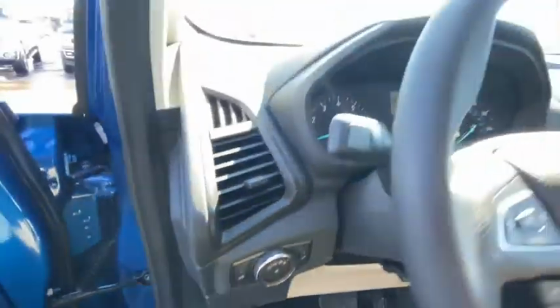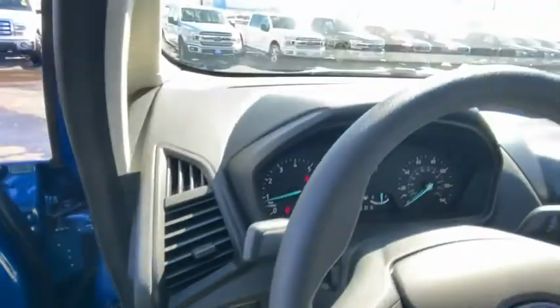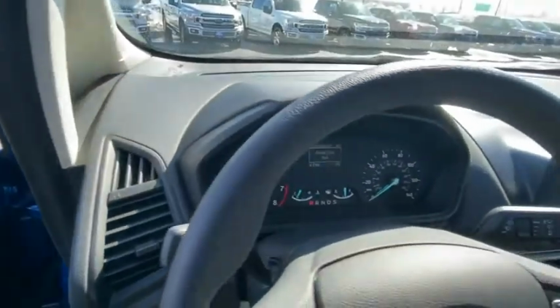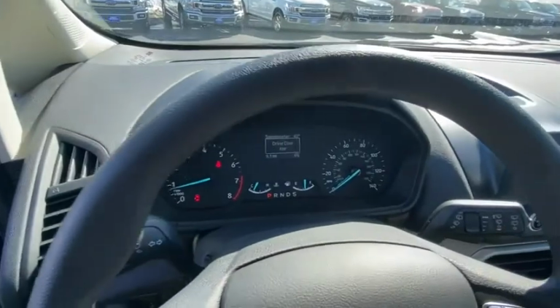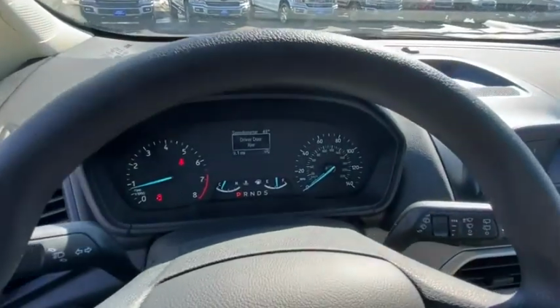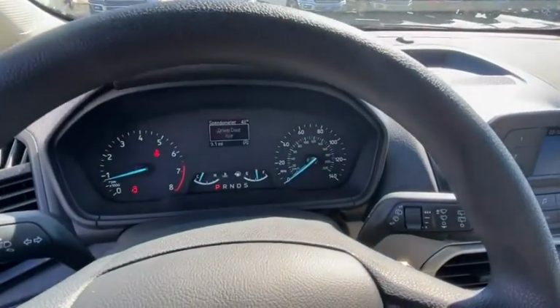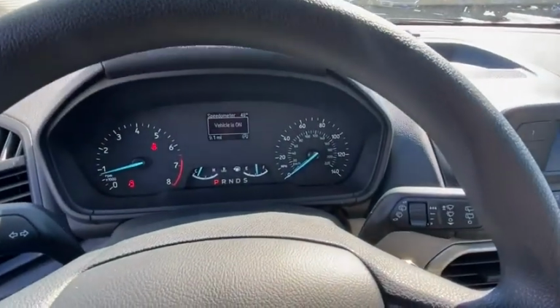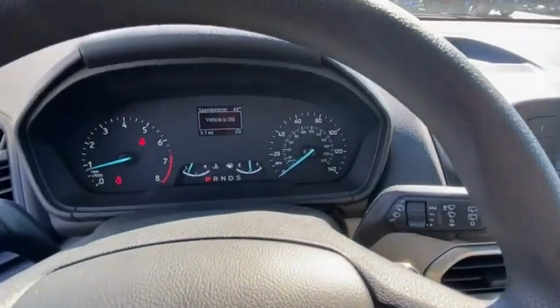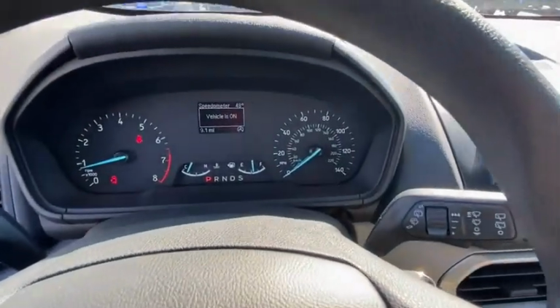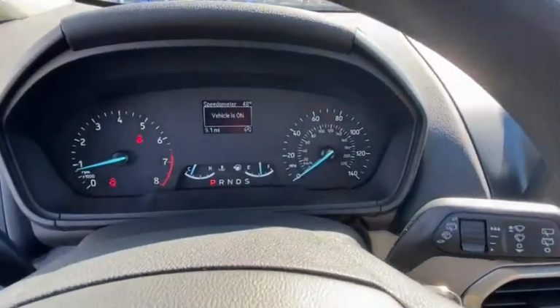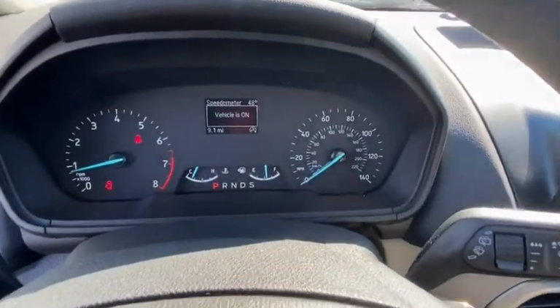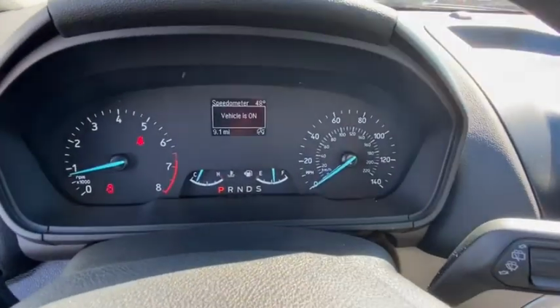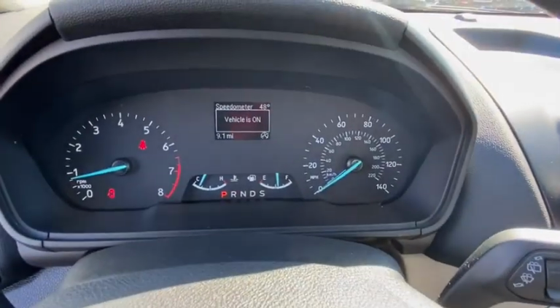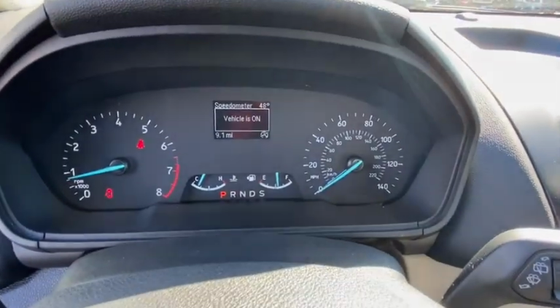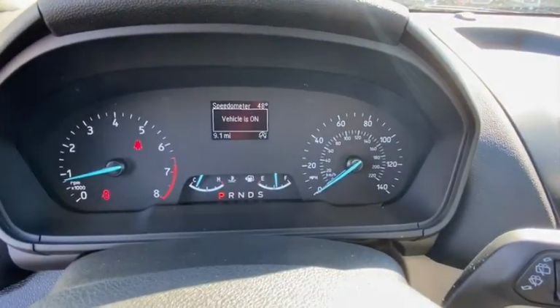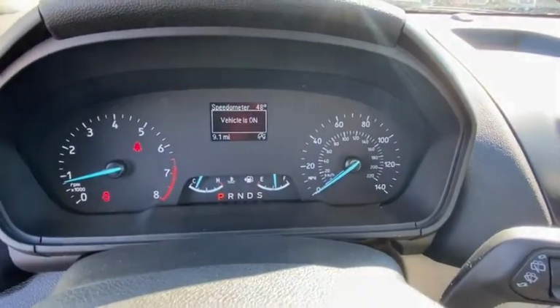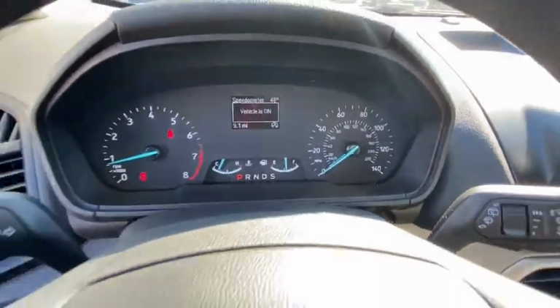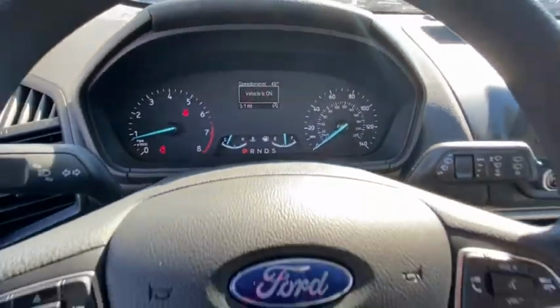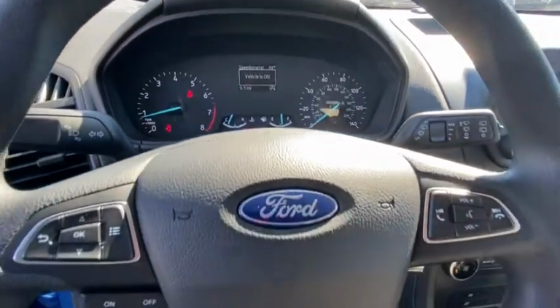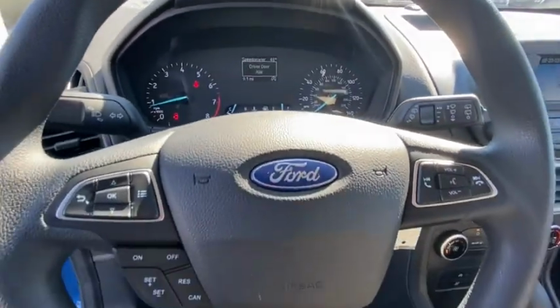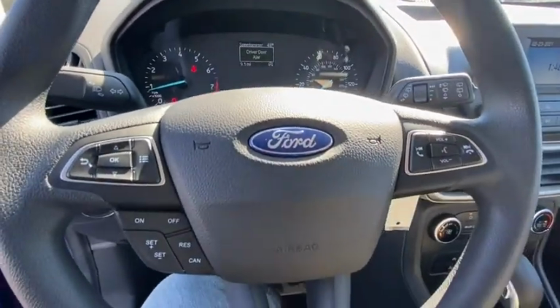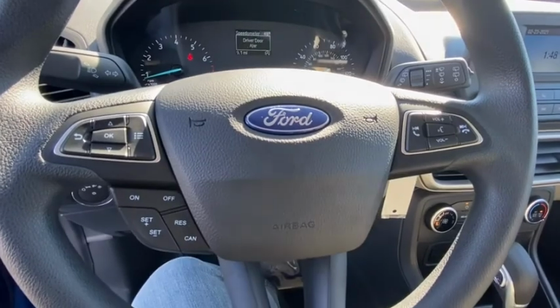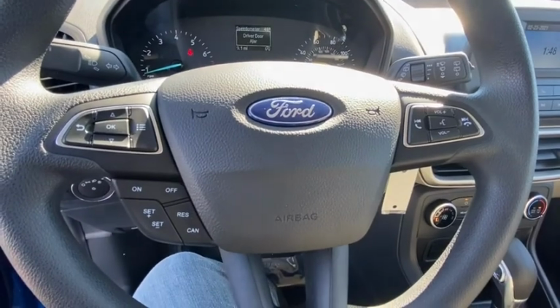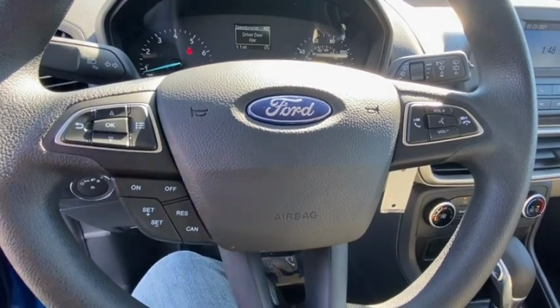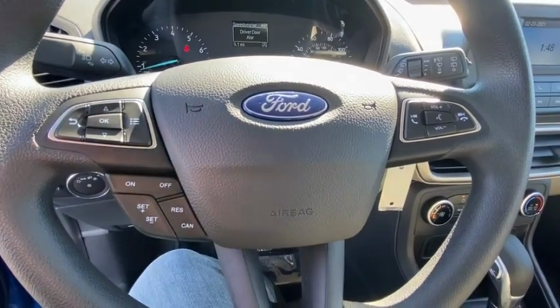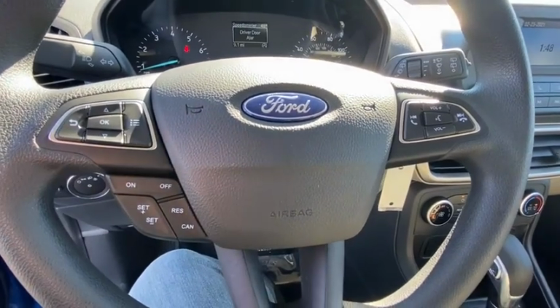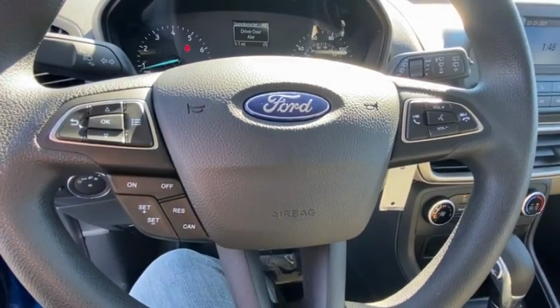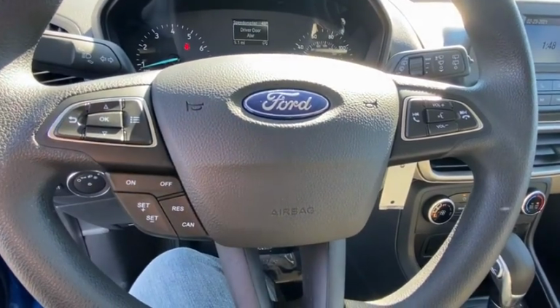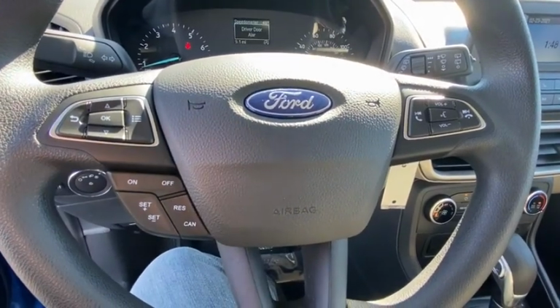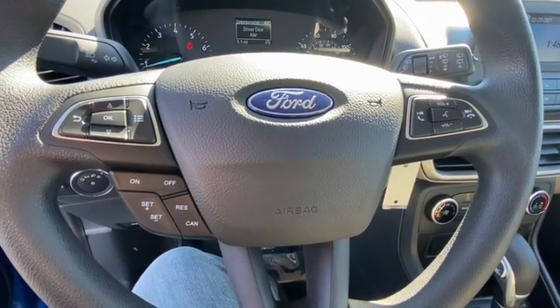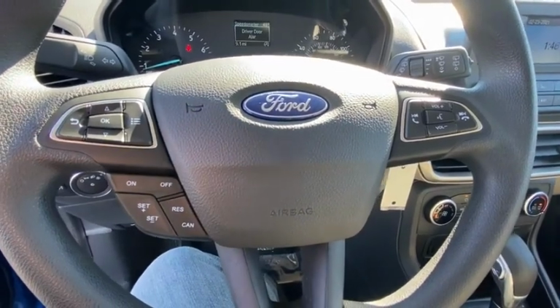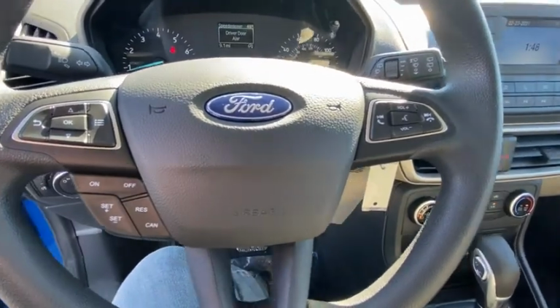Overhead console, brake assist, remote keyless entry, panic alarm, driver vanity mirror, rear window wiper, front bucket seats, front reading lamps.